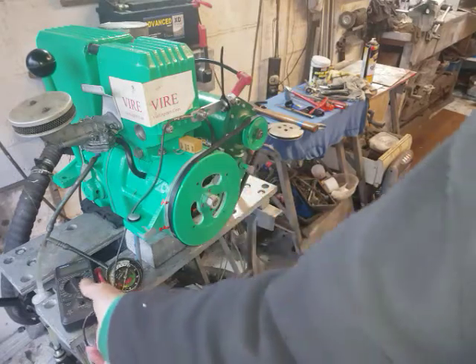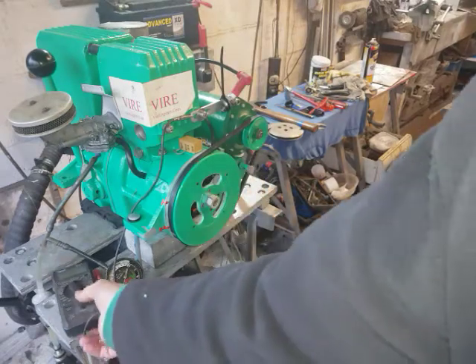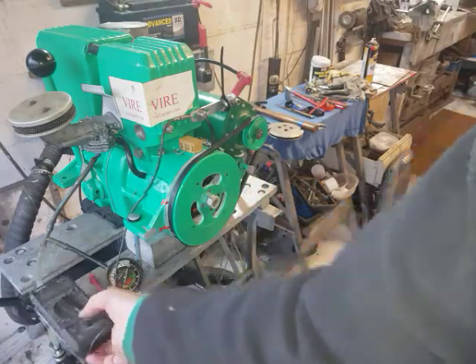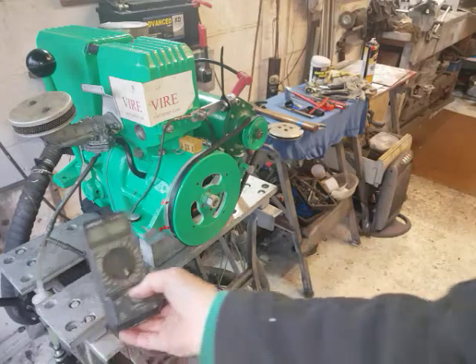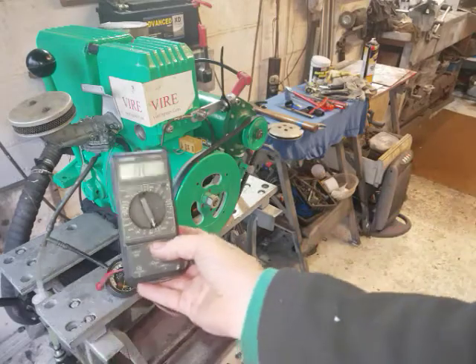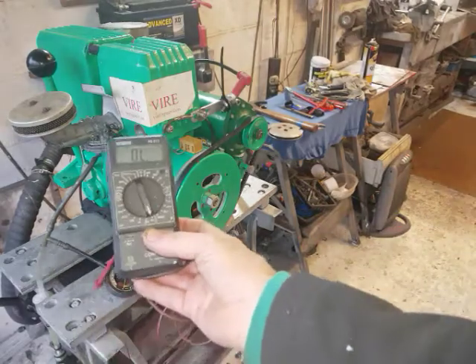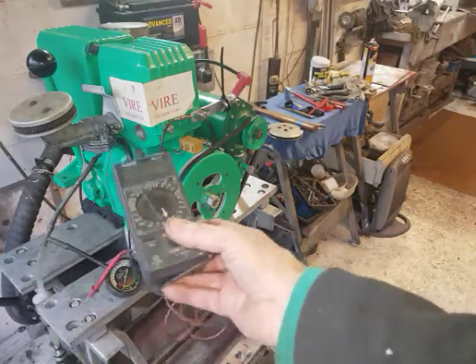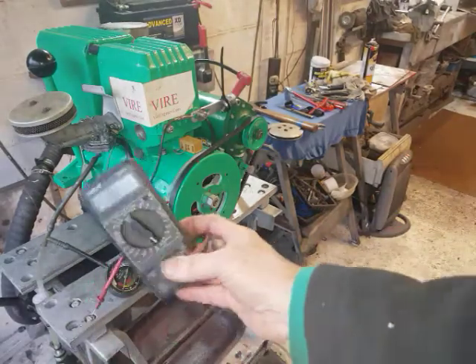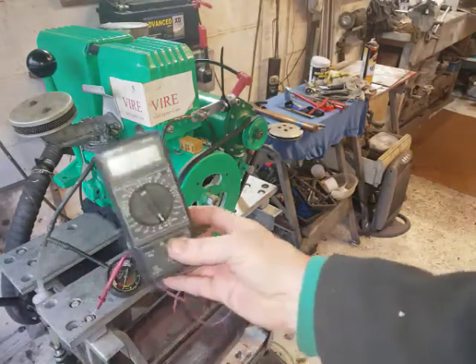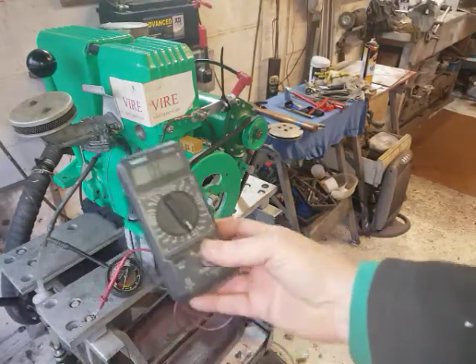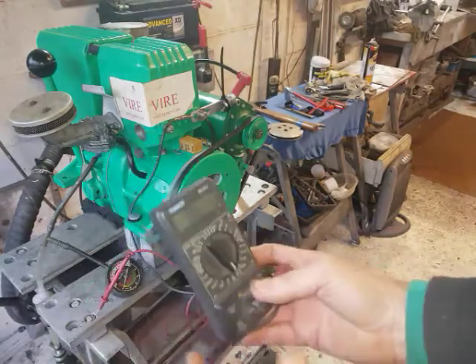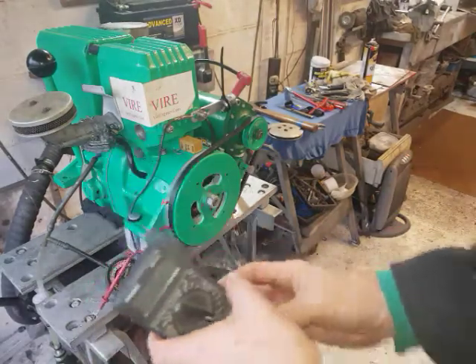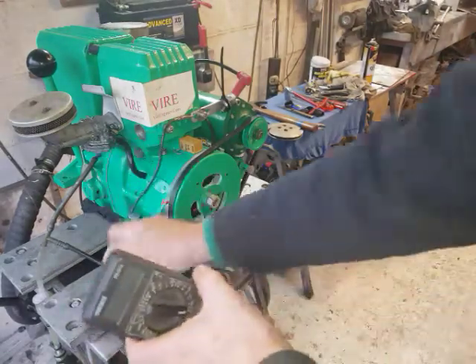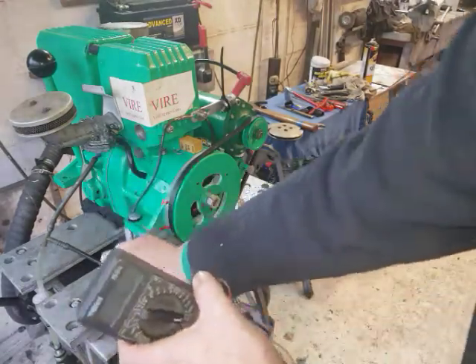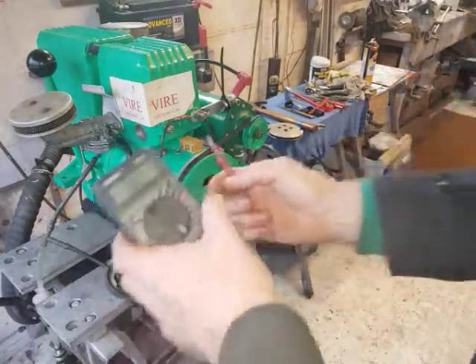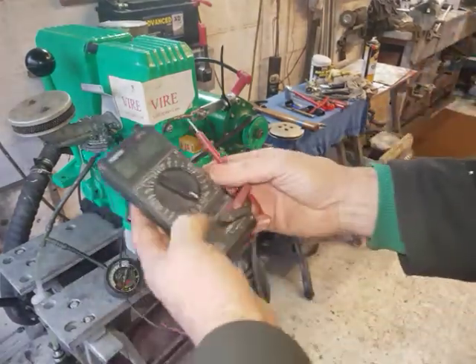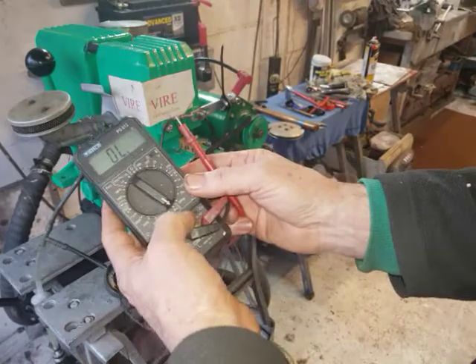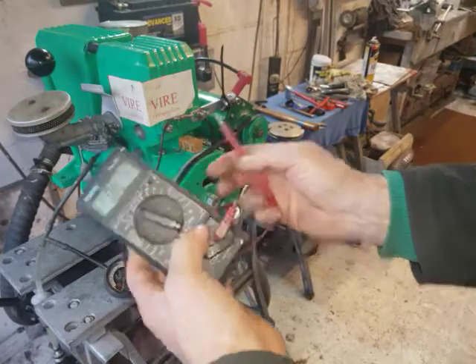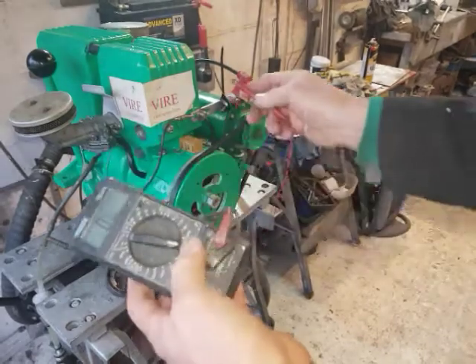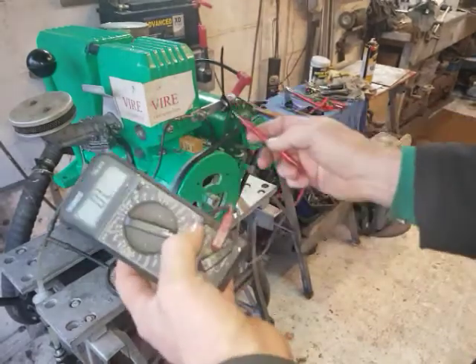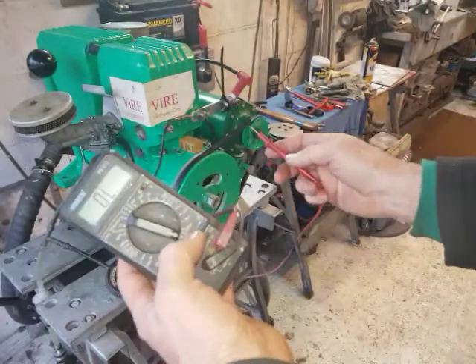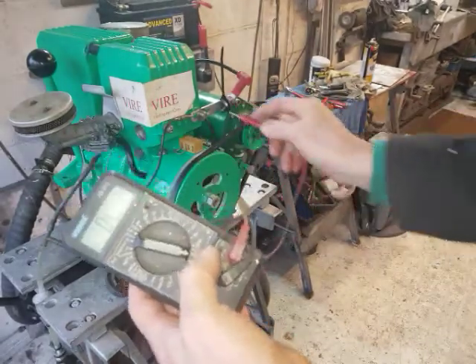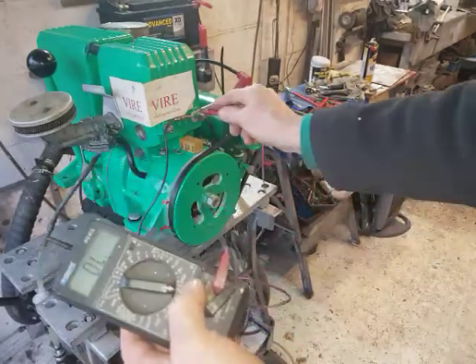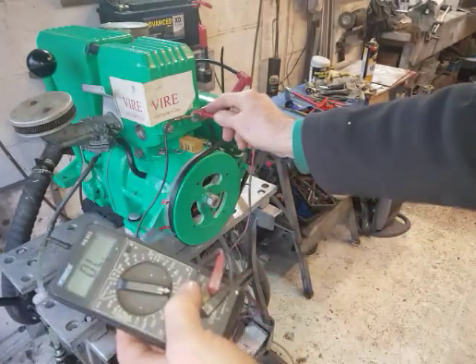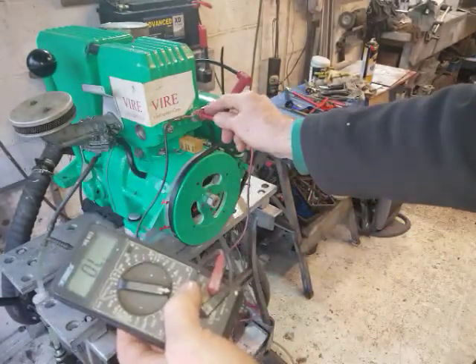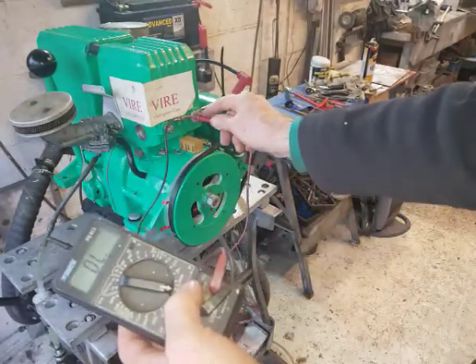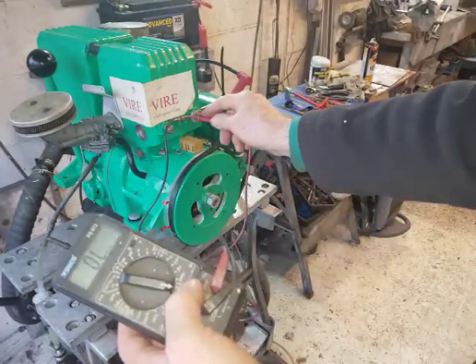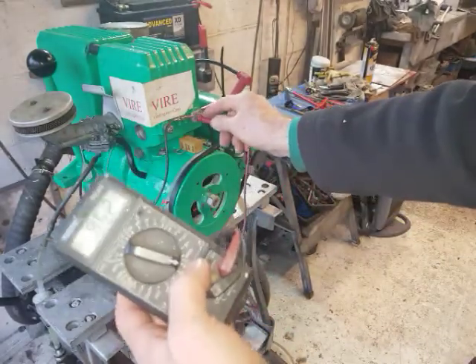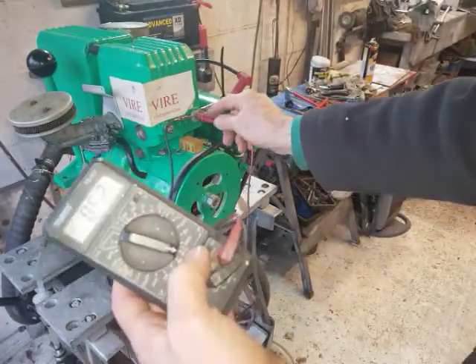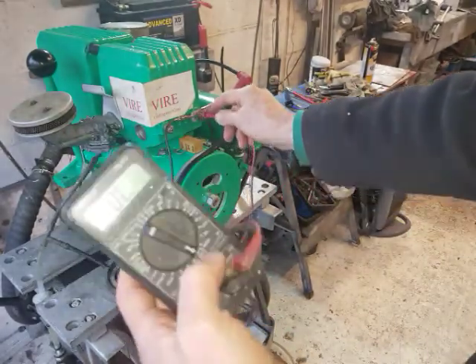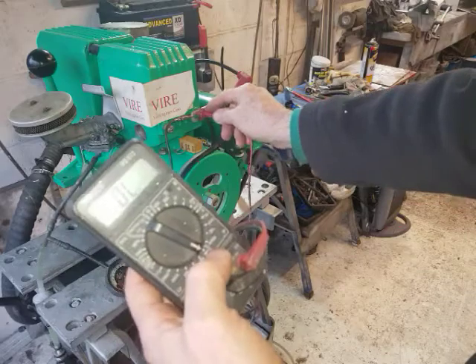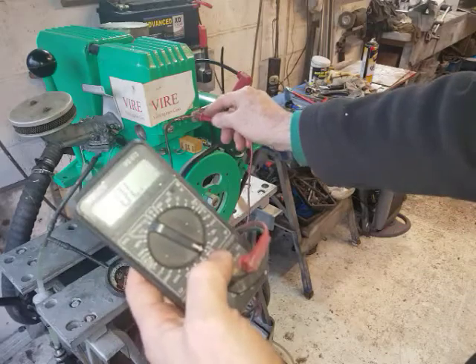The main thing you're going to need for this is one of these electrical test meters. You can set it to the ohms or continuity setting, and when you press the two probes together it makes an audible beep.